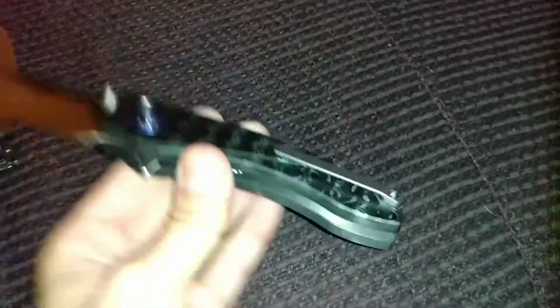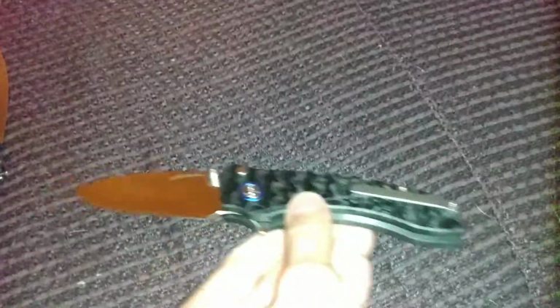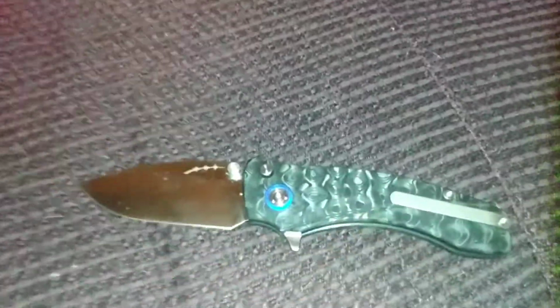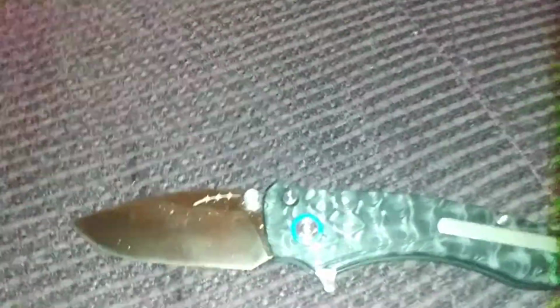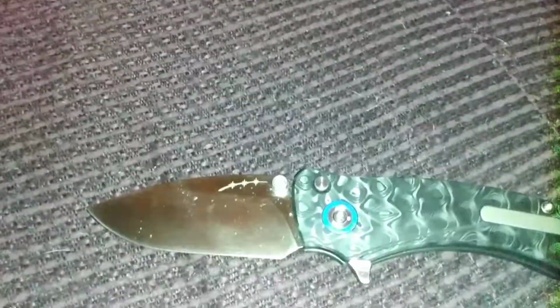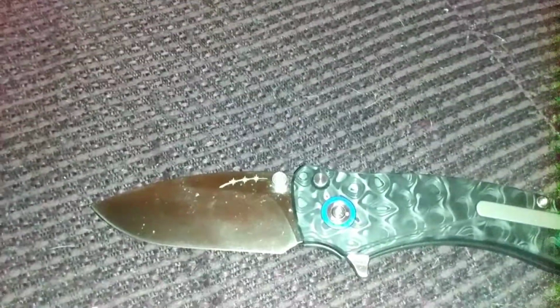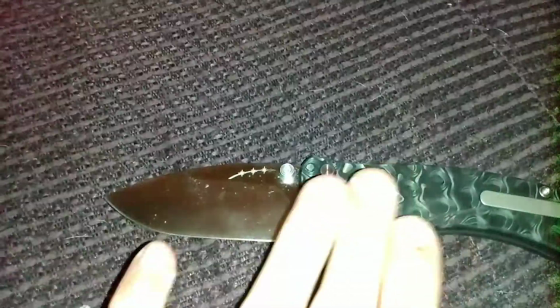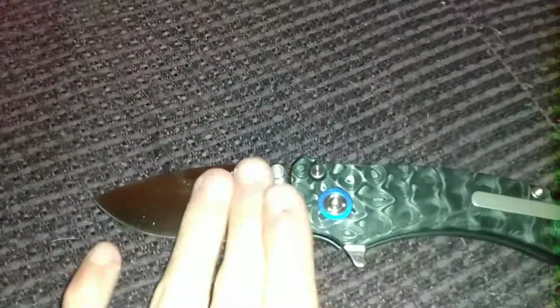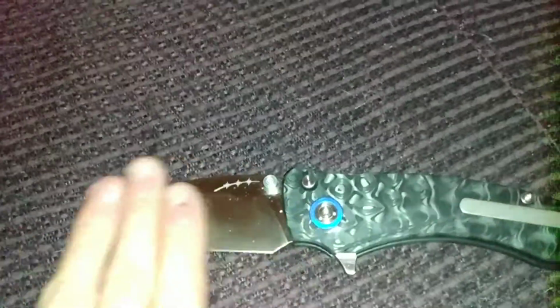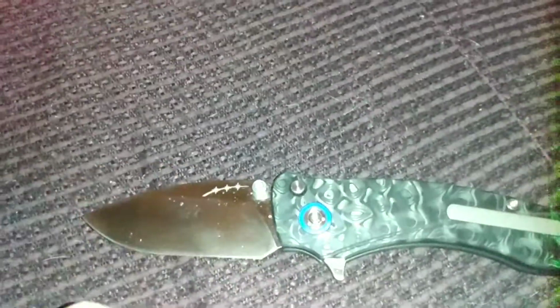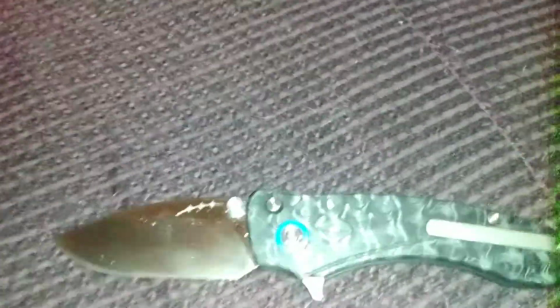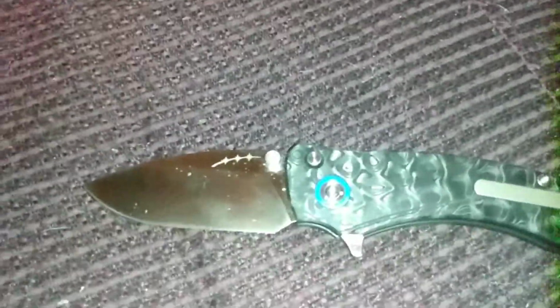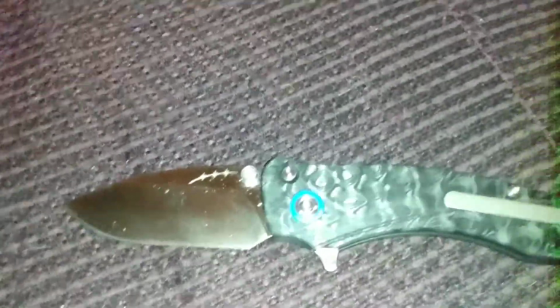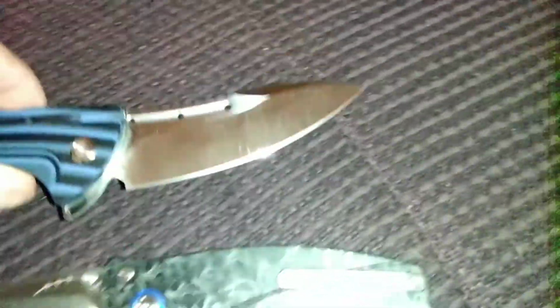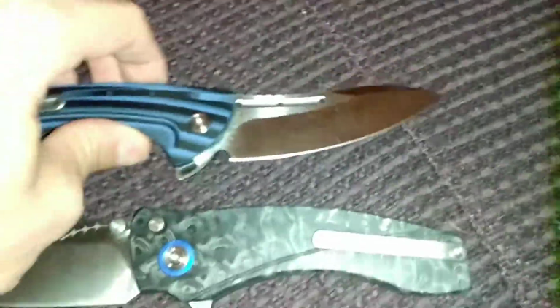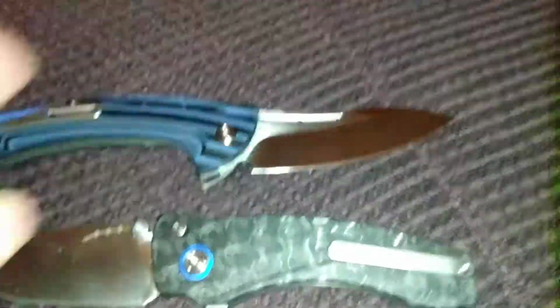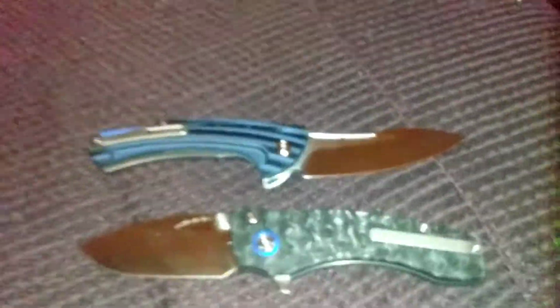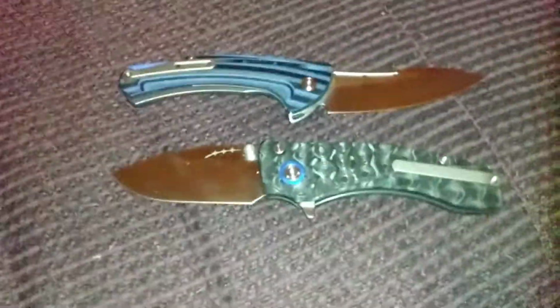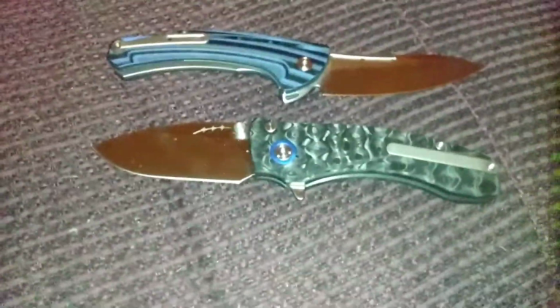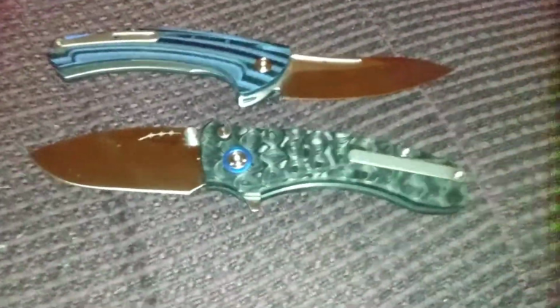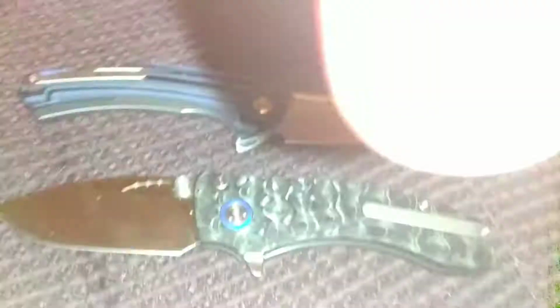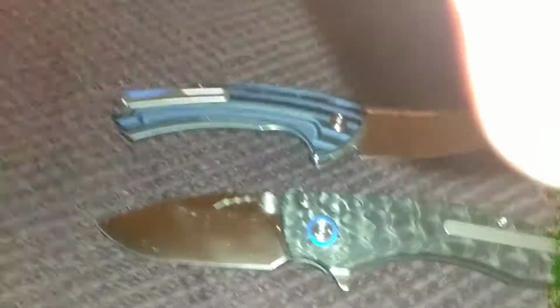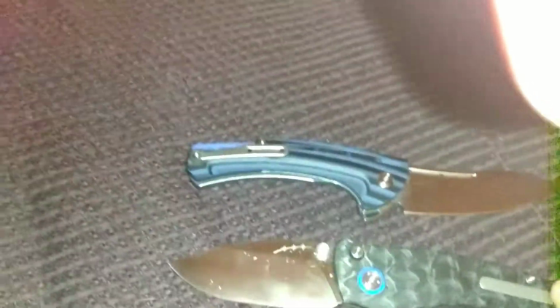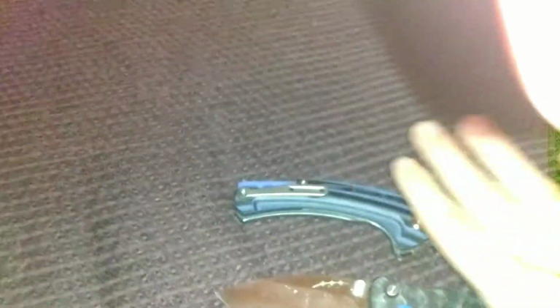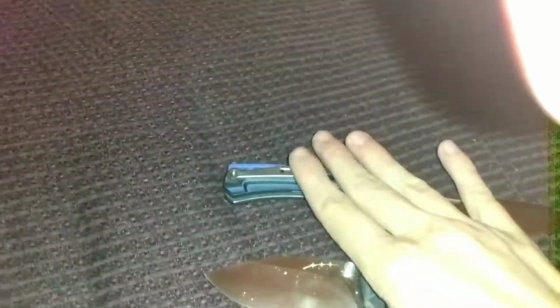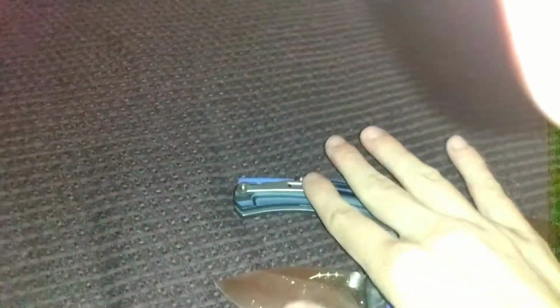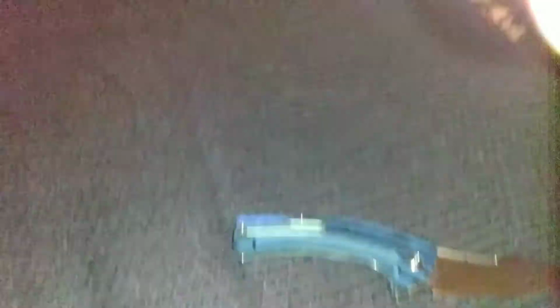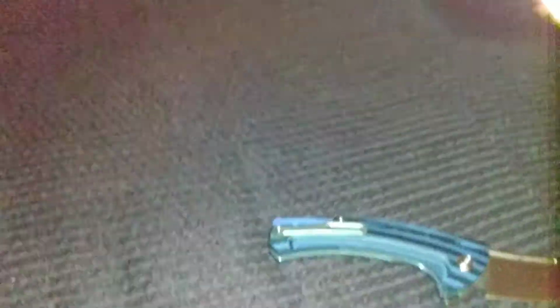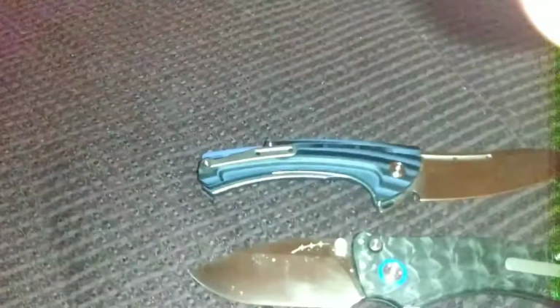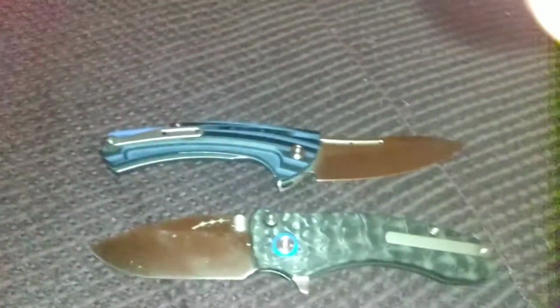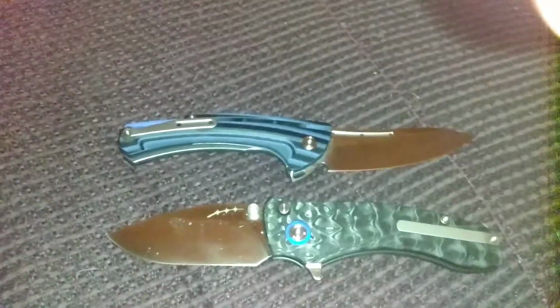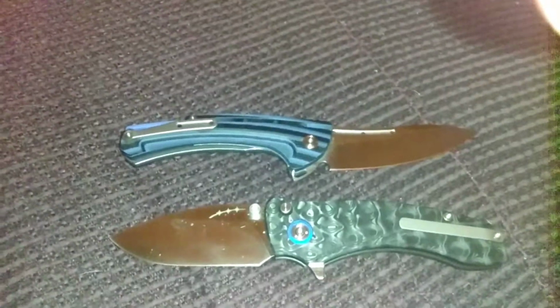I need to clean off the blade and I will for the next videos — let me just do a quick wipe. I have to go clean it off and oil it. The Solaris has a titanium pocket clip; the Tarzan has a steel pocket clip. Both work the same and it's good.